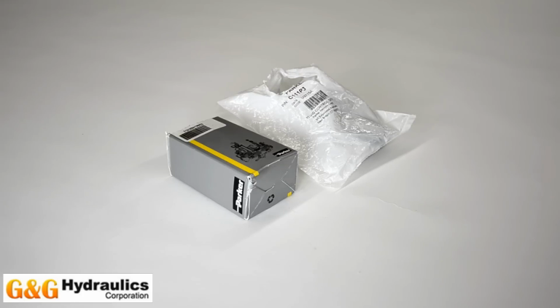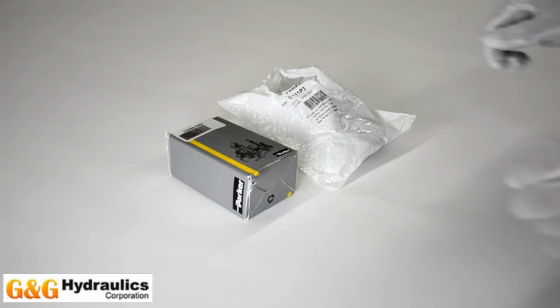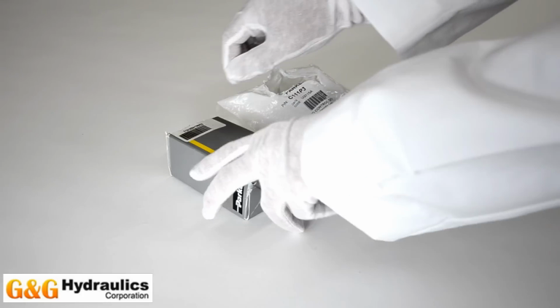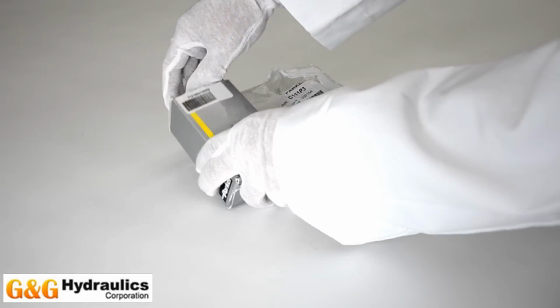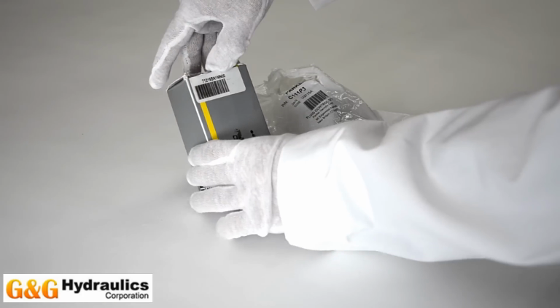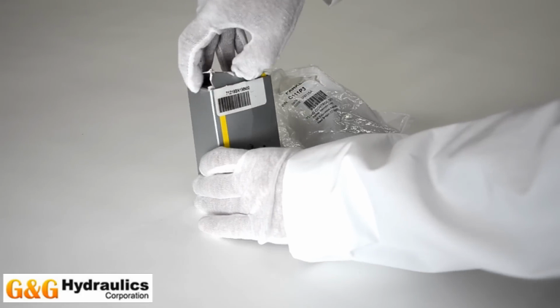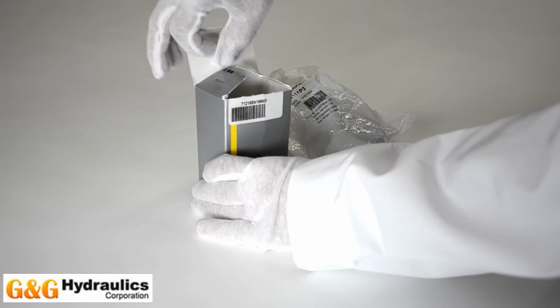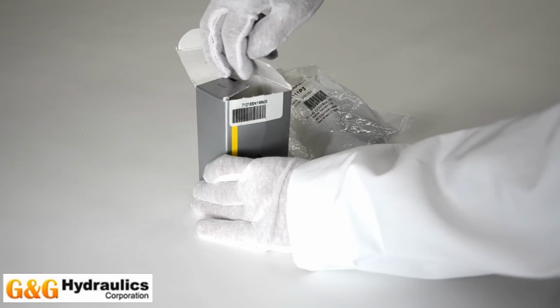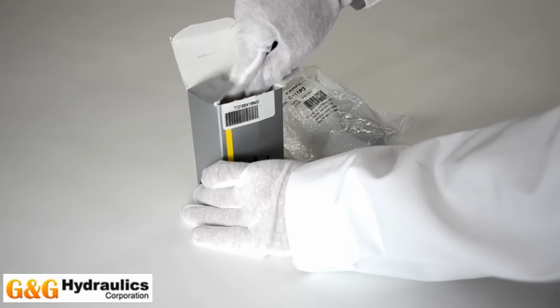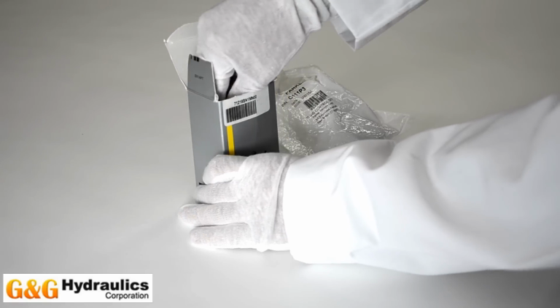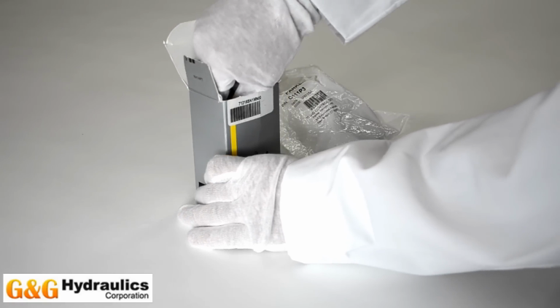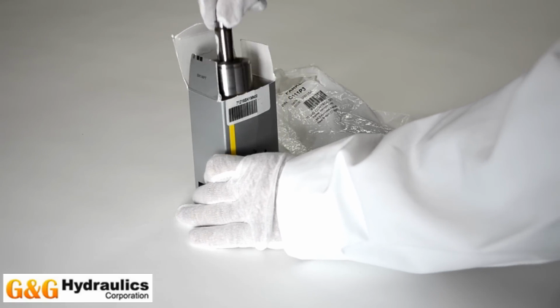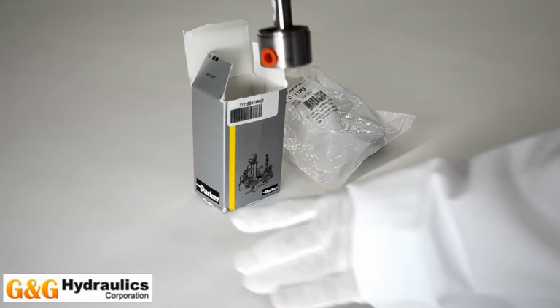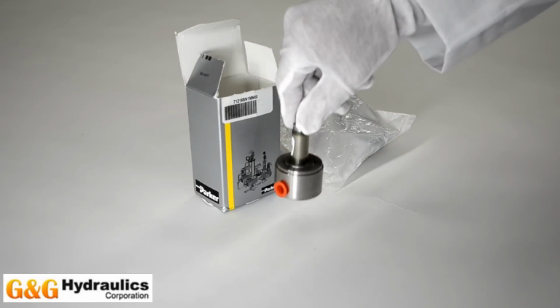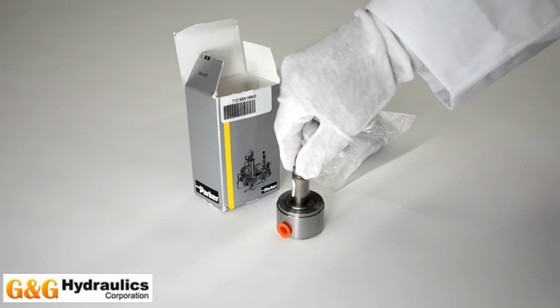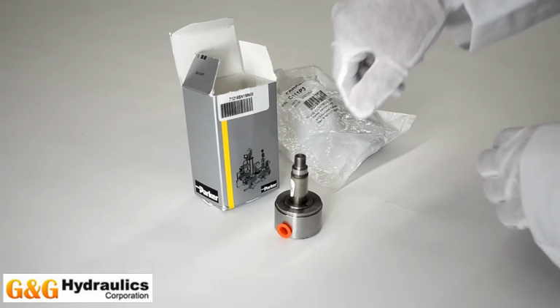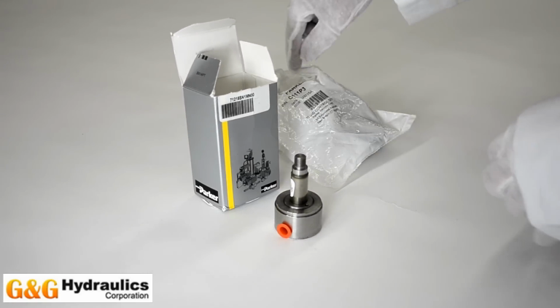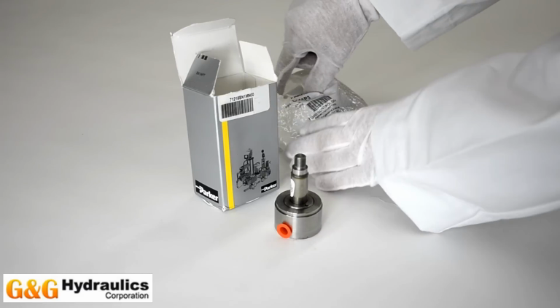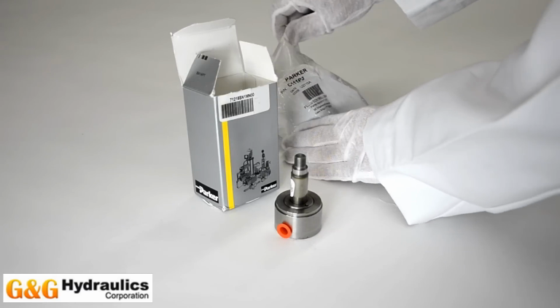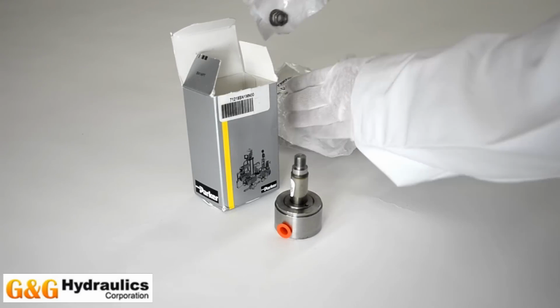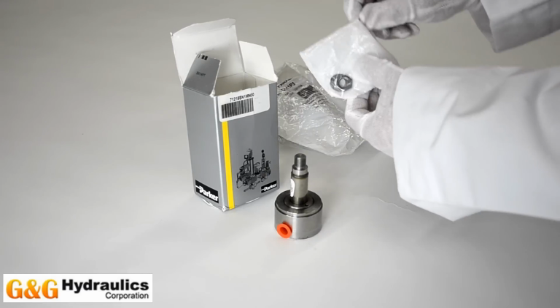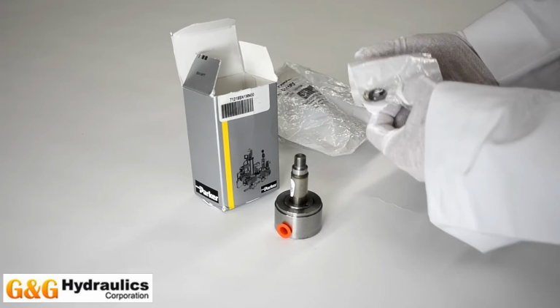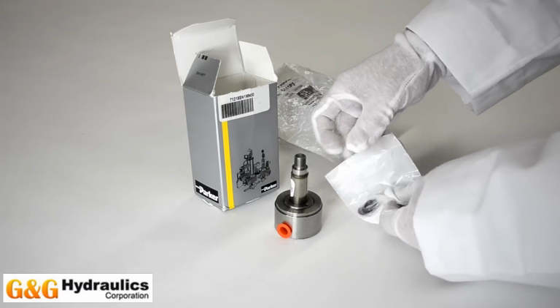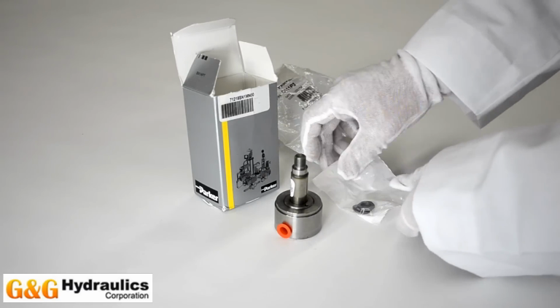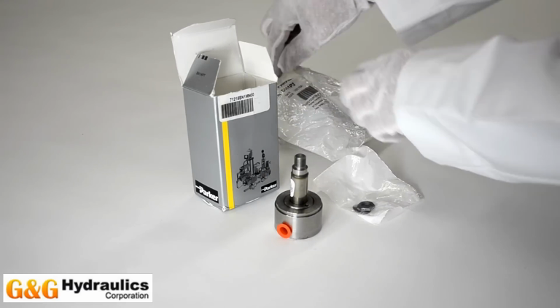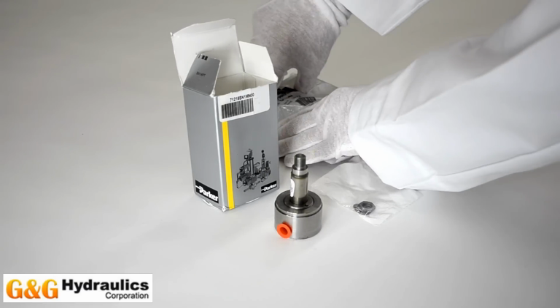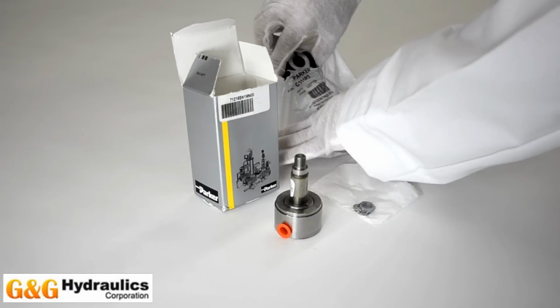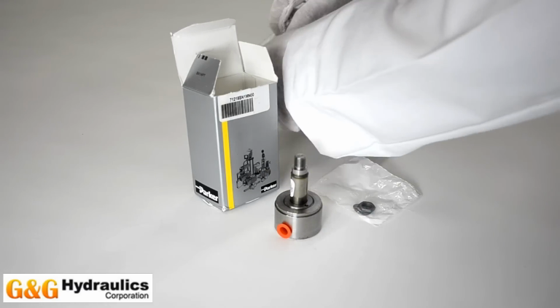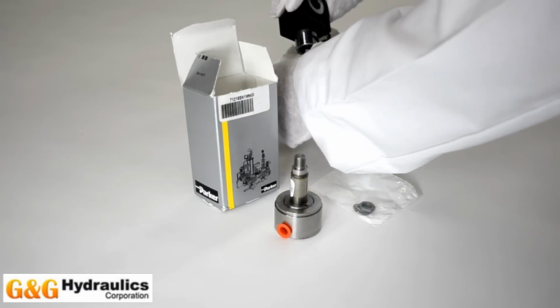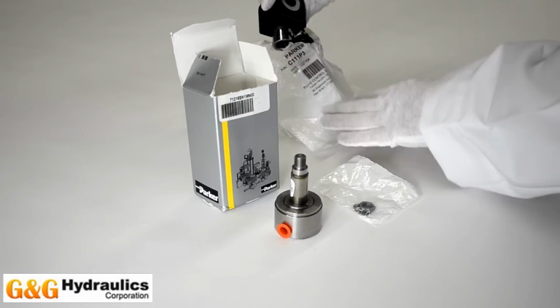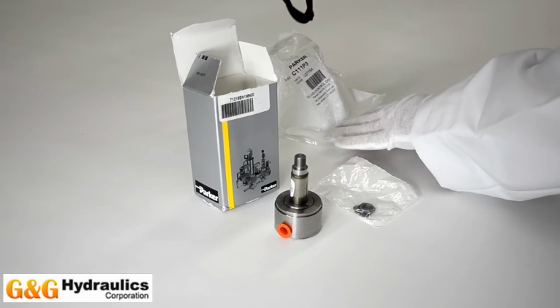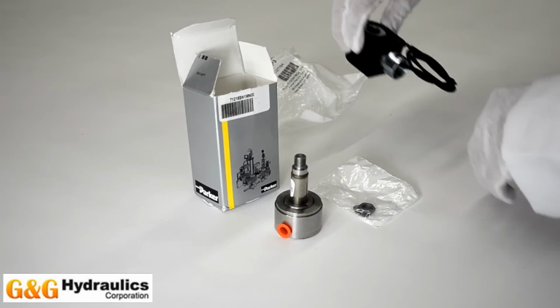We've been receiving quite a few questions on how easy it is to combine a Parker Skinner vessel and coil and turn it into a complete solenoid valve. One reason that we recommend doing this is that pressure vessels and coils are typically in stock and ship within one to two business days.